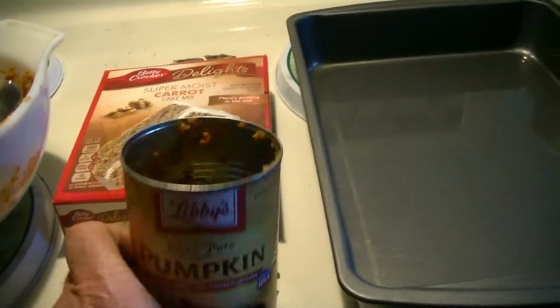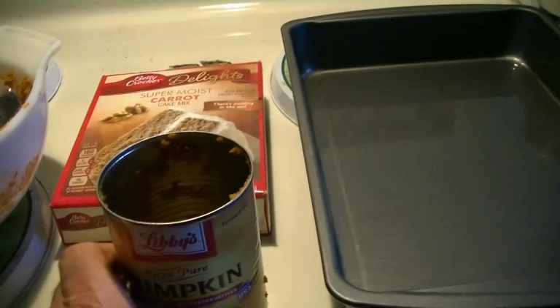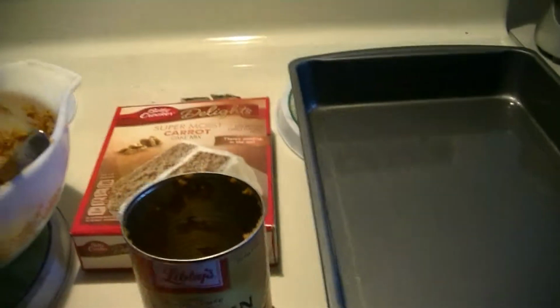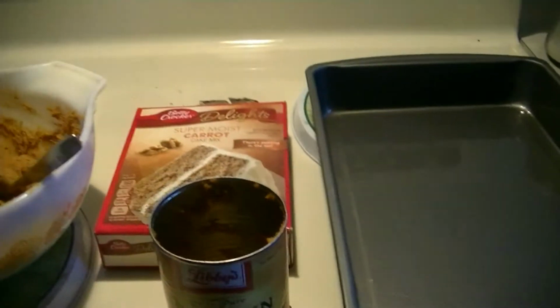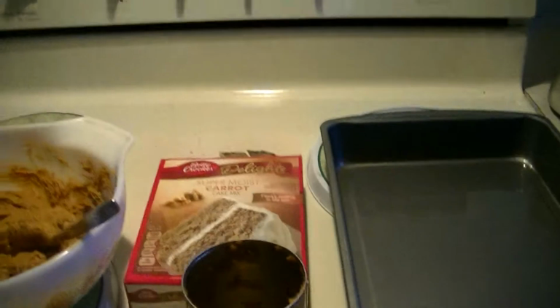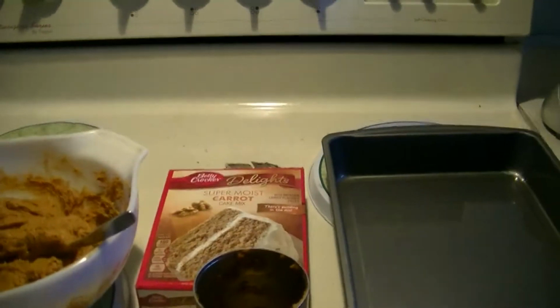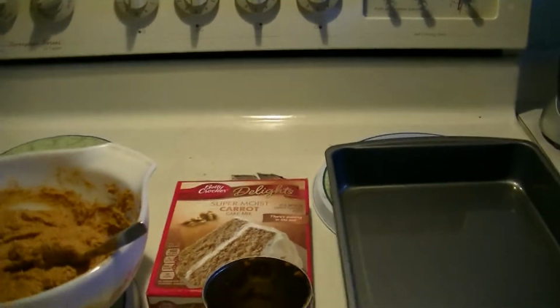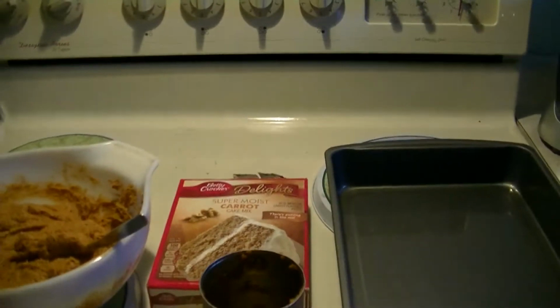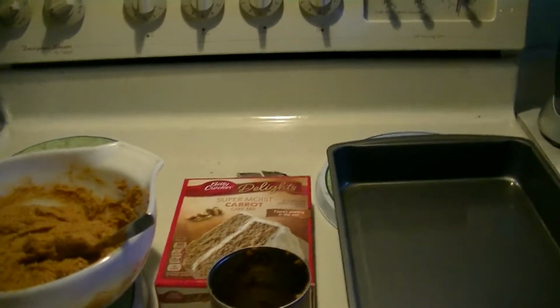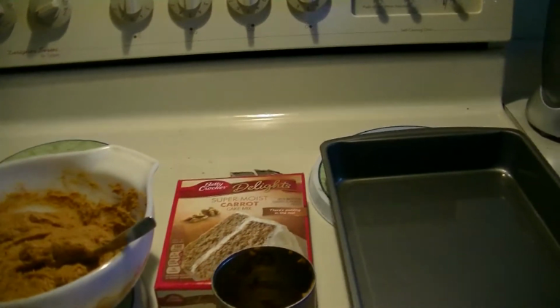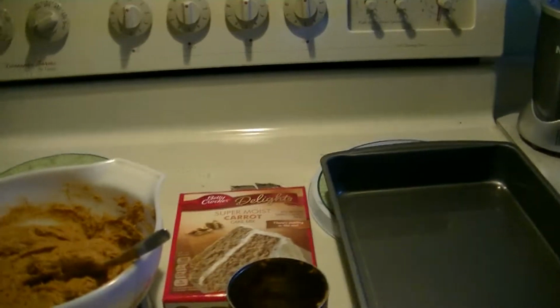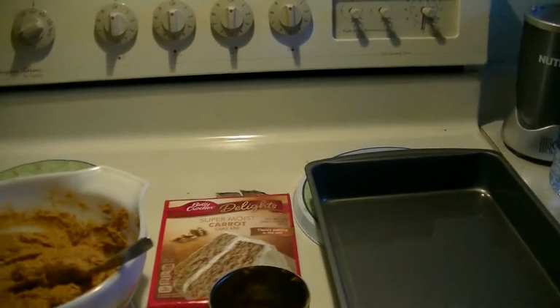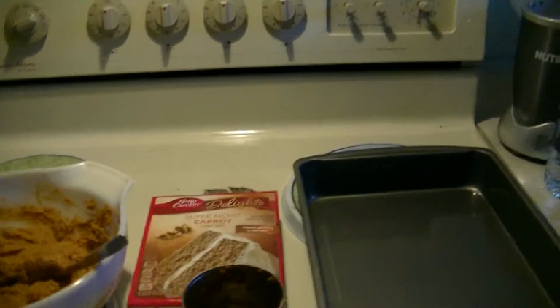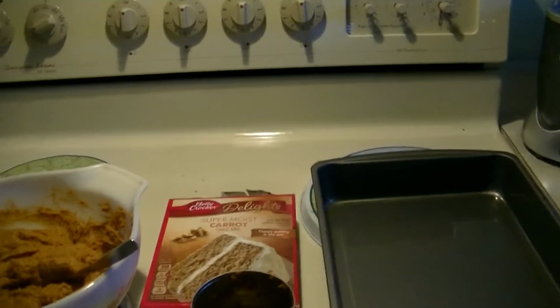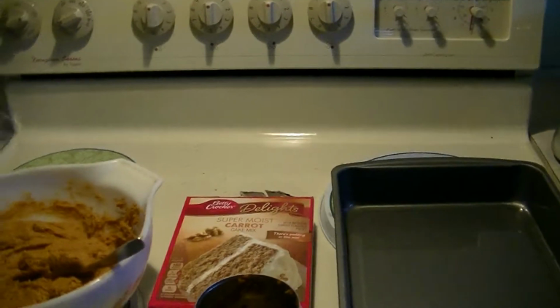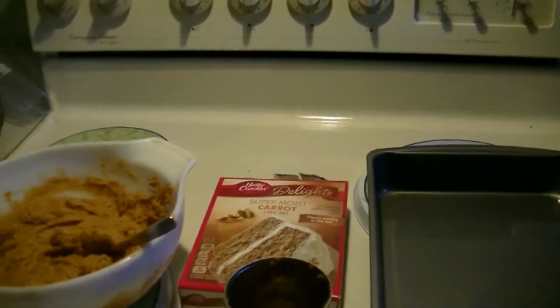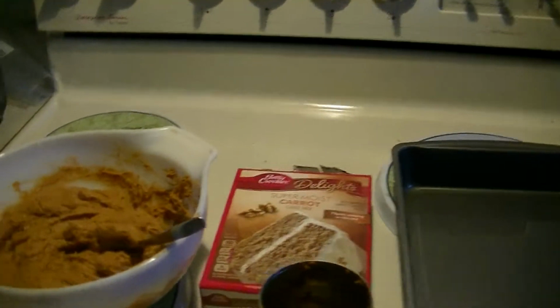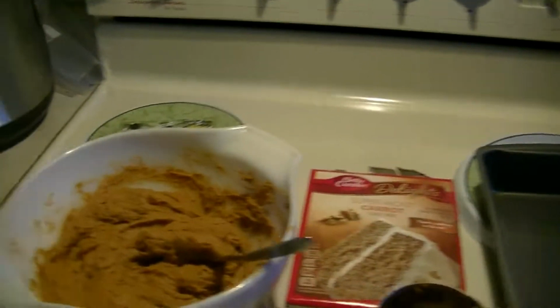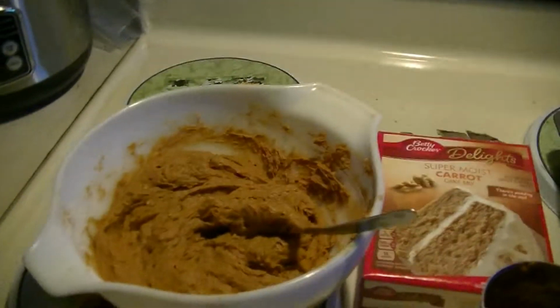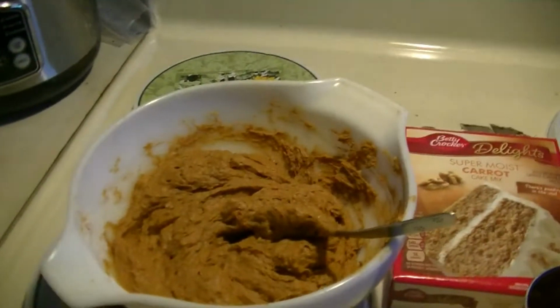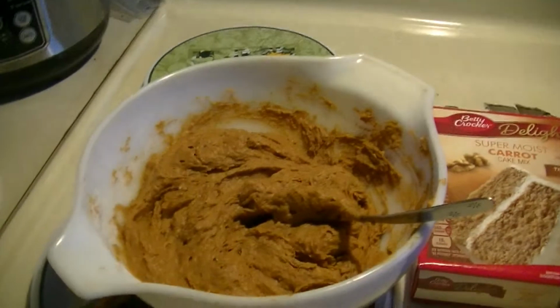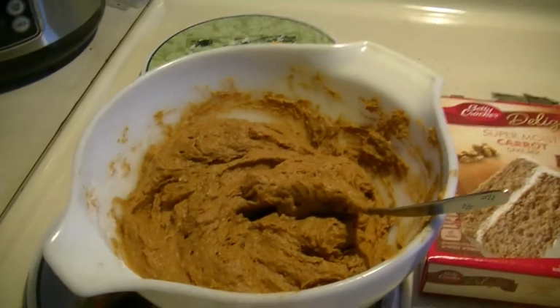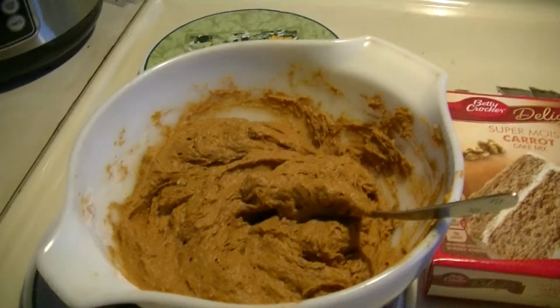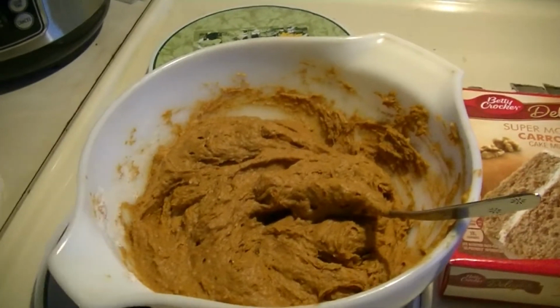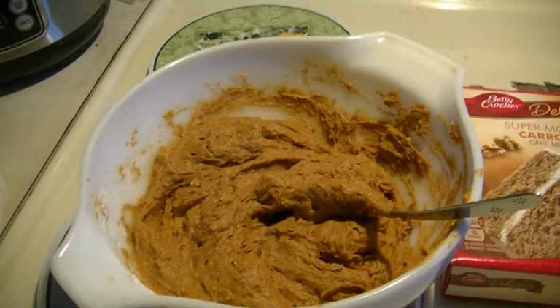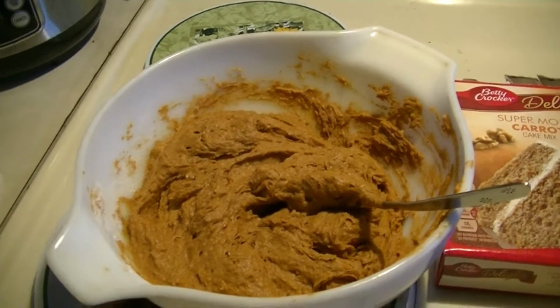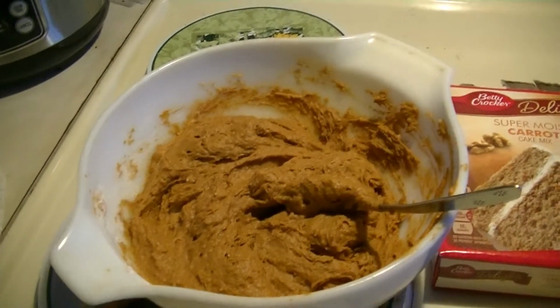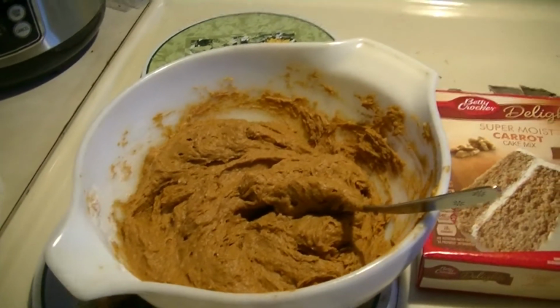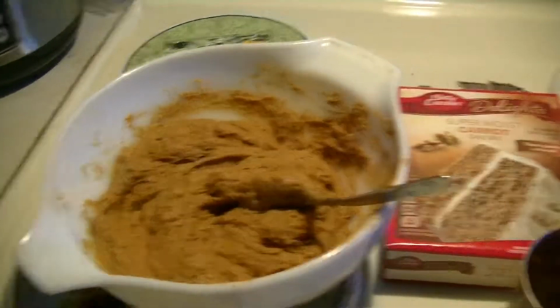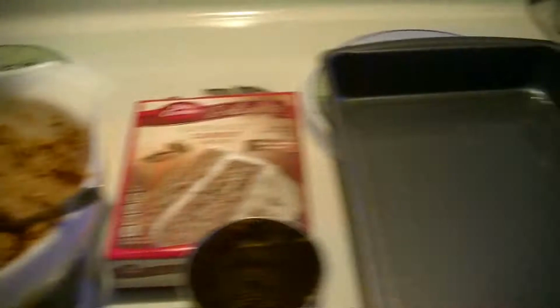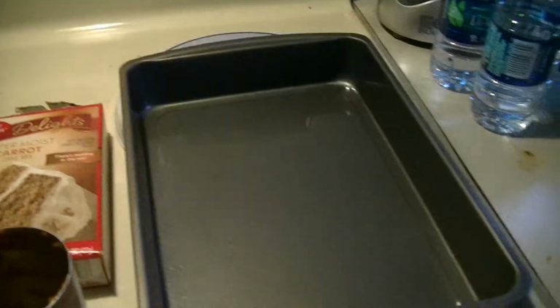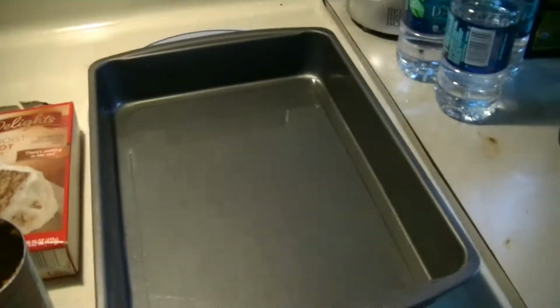Preheat your oven to 350. Grease your pan. Dump it in there, mix it all up, then we'll put it in there.